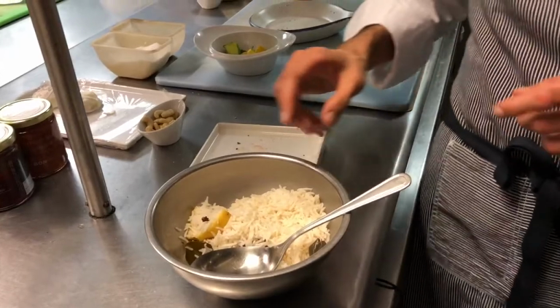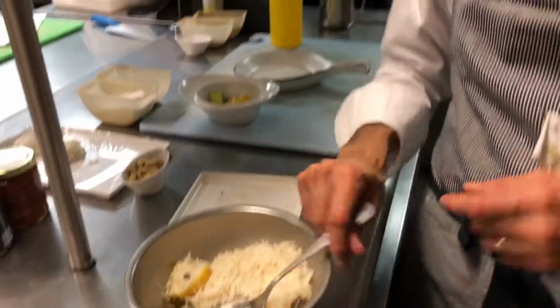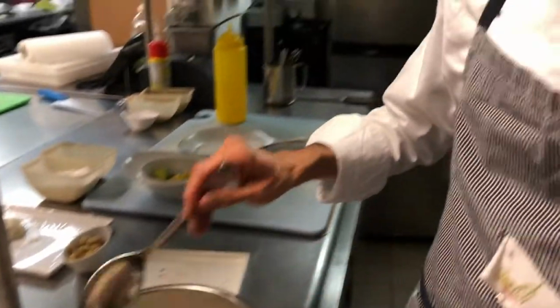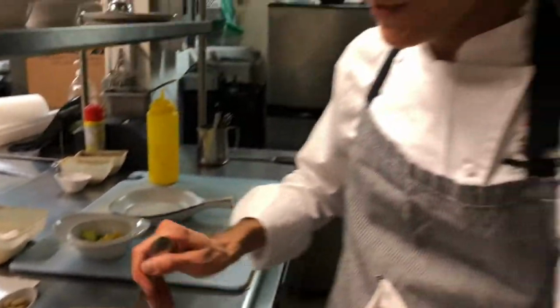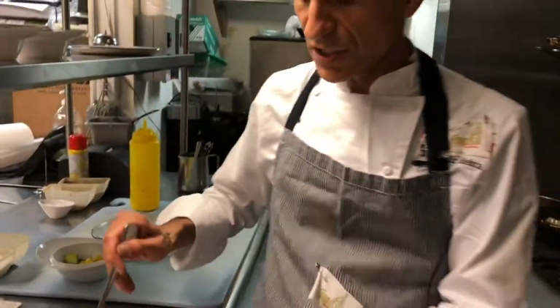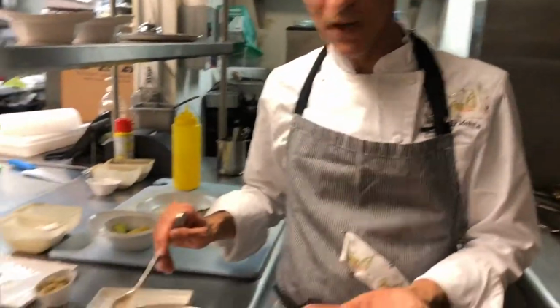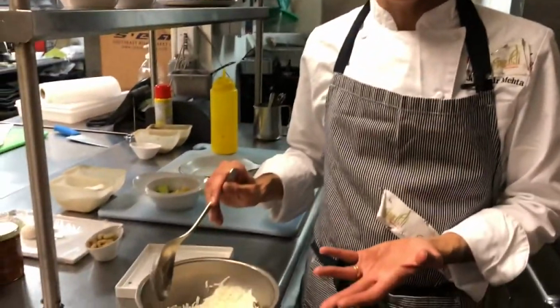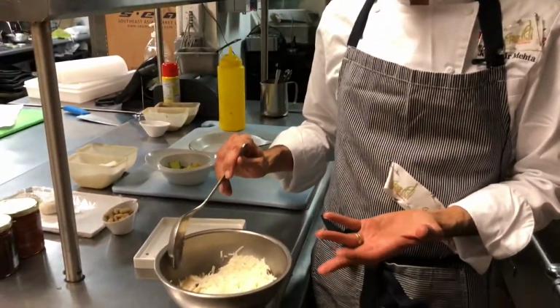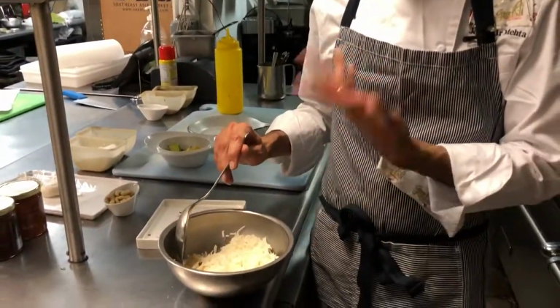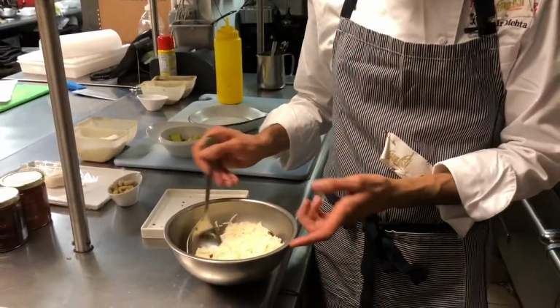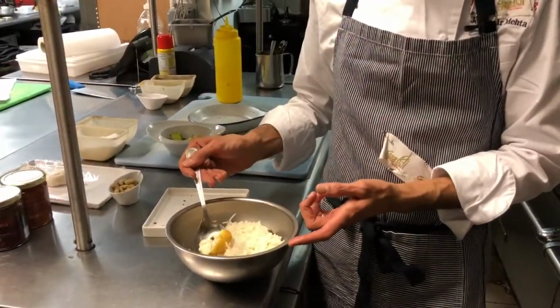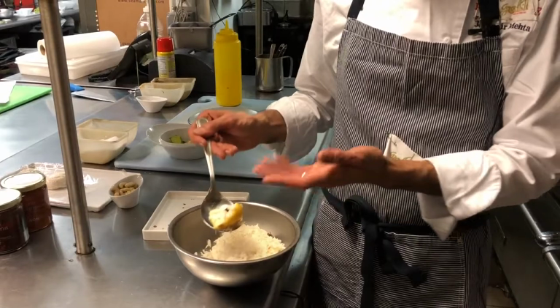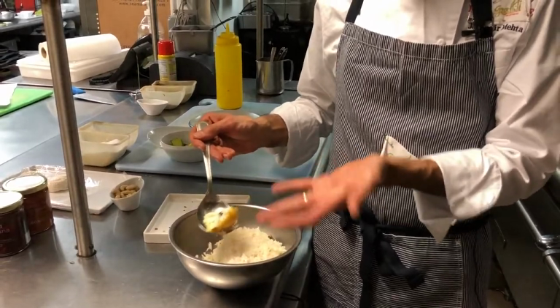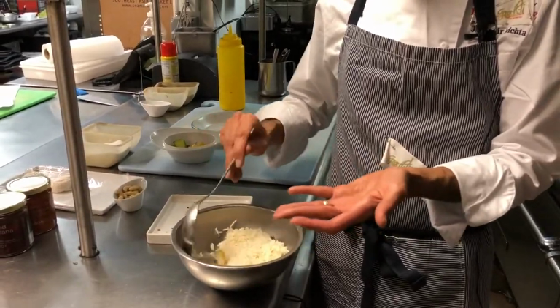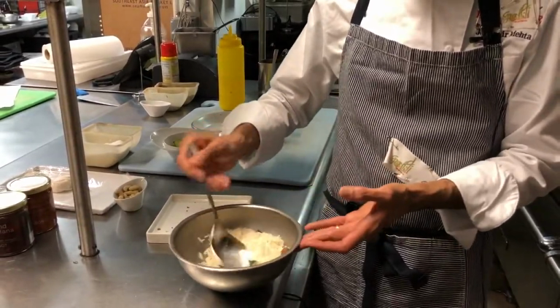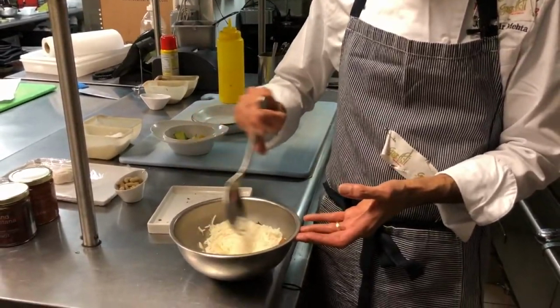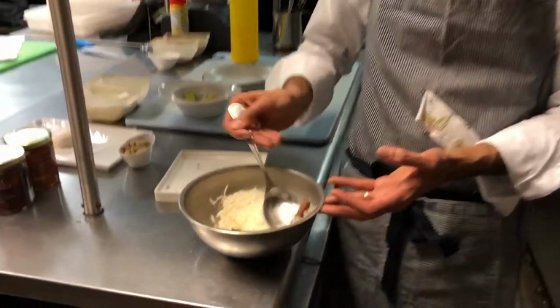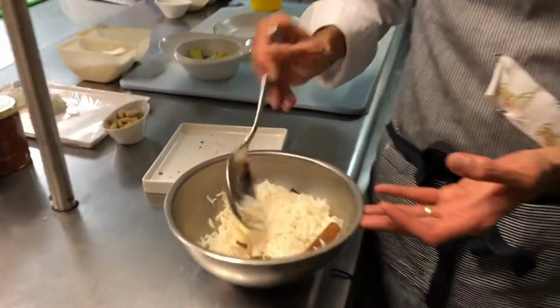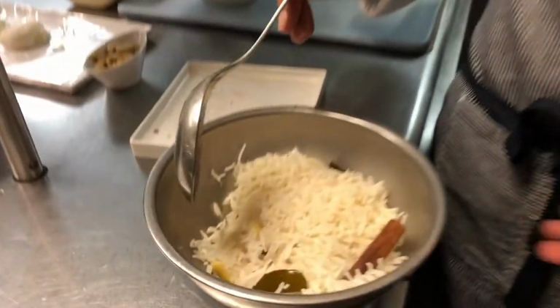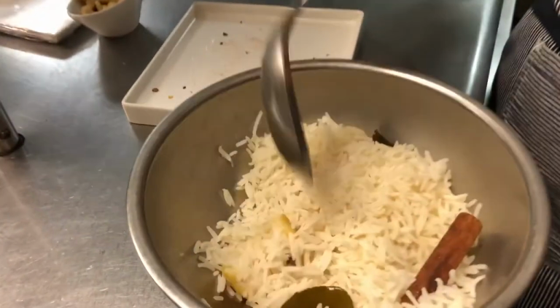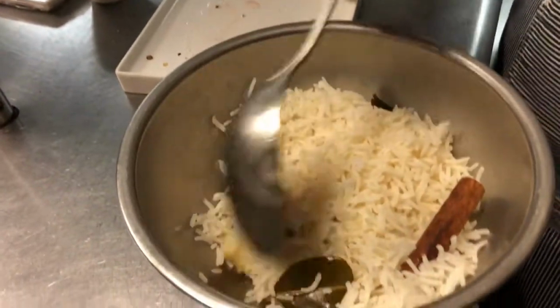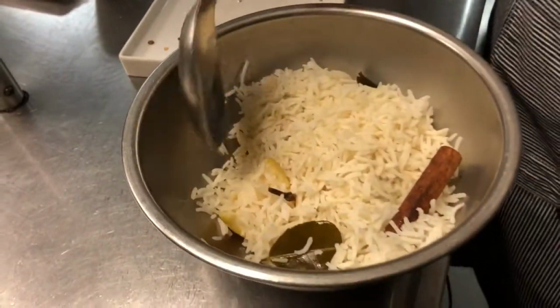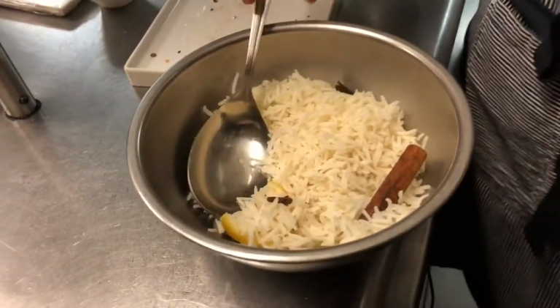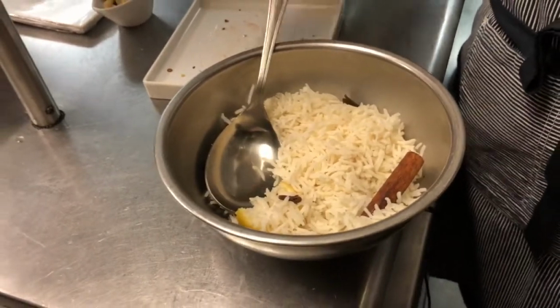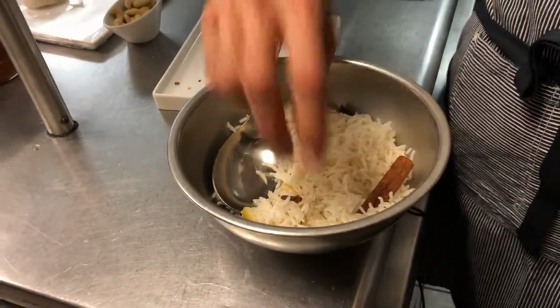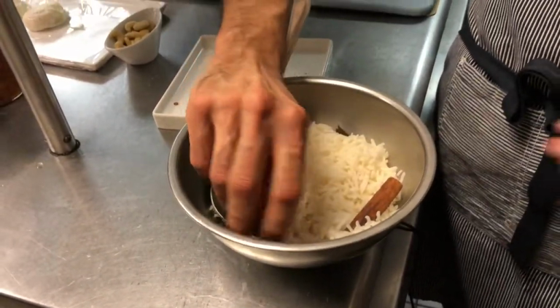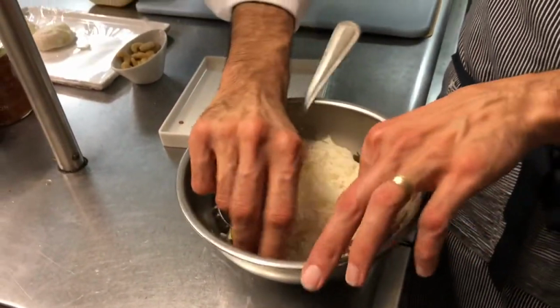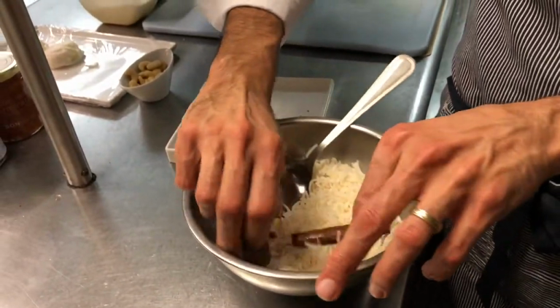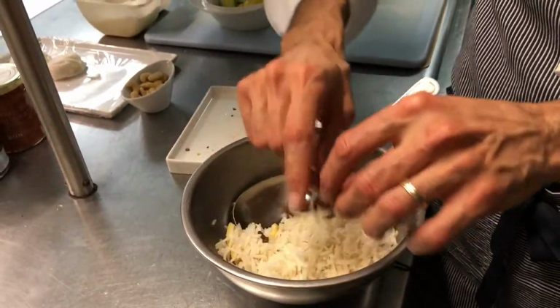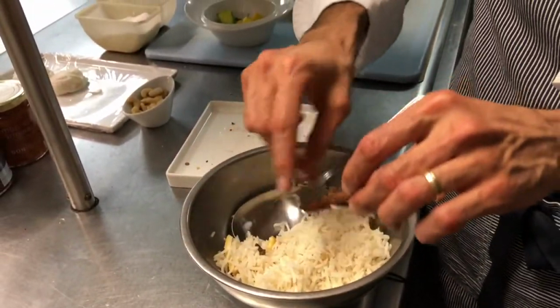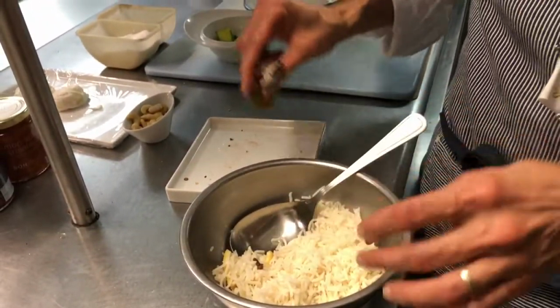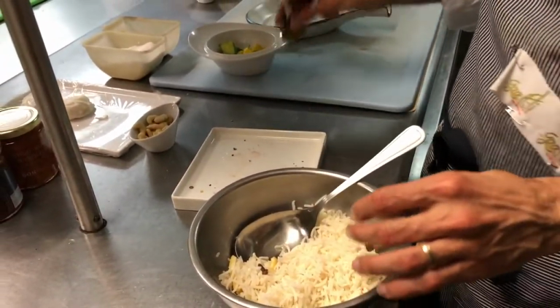Over here is just plain rice. Of course we put a little bit of lemon, cloves, lime leaf, and cinnamon in it. But if you feel that's not what you like, you could just make absolutely plain rice.